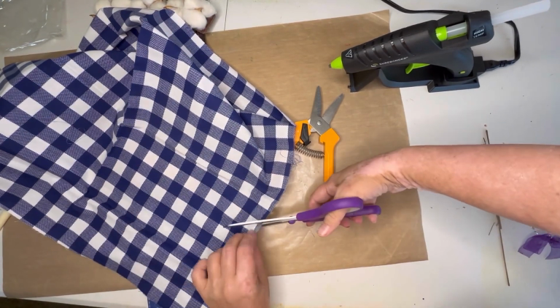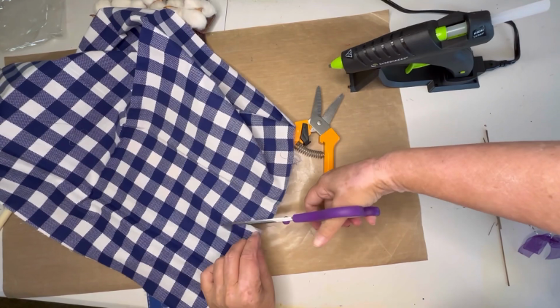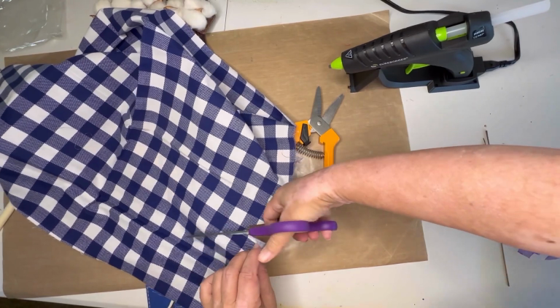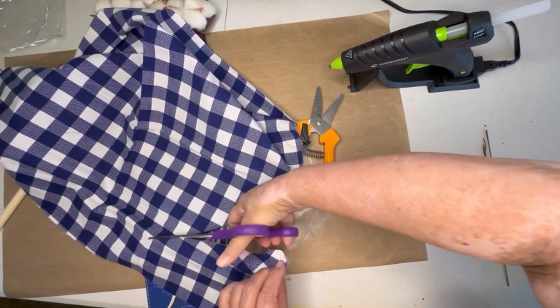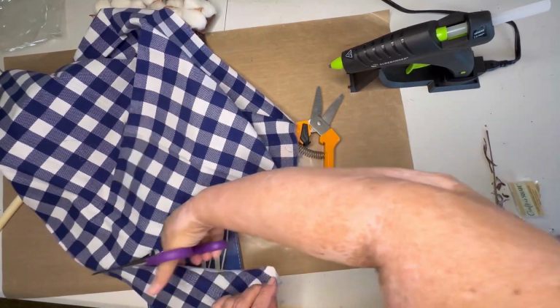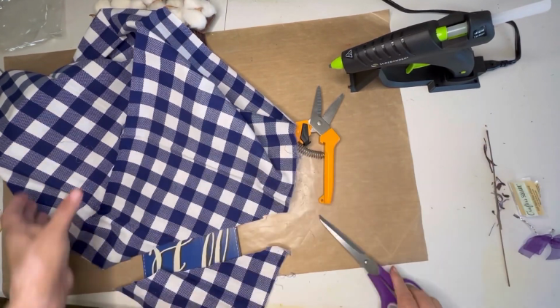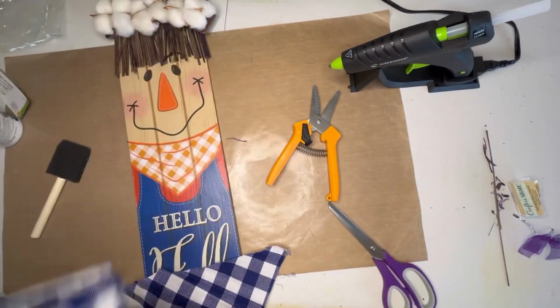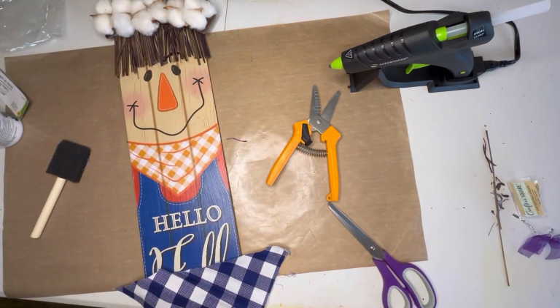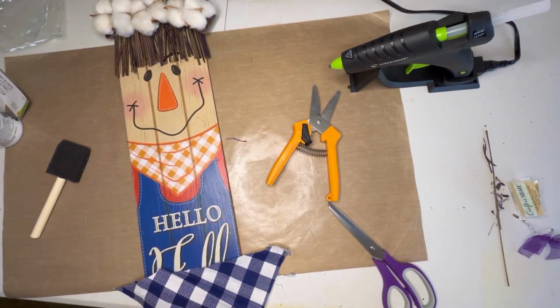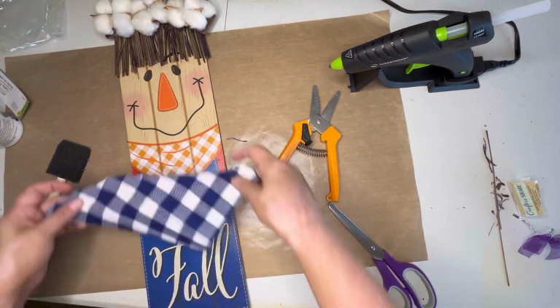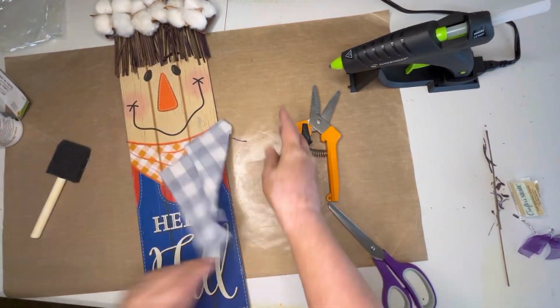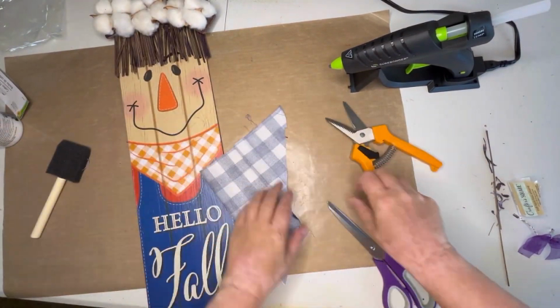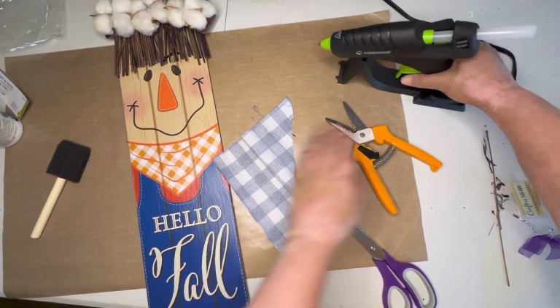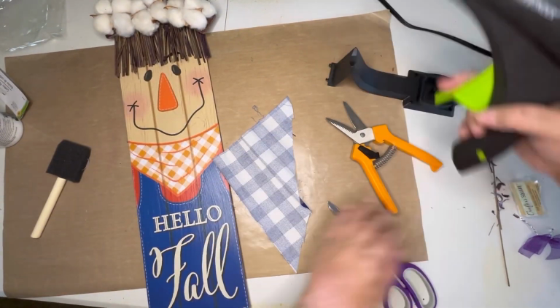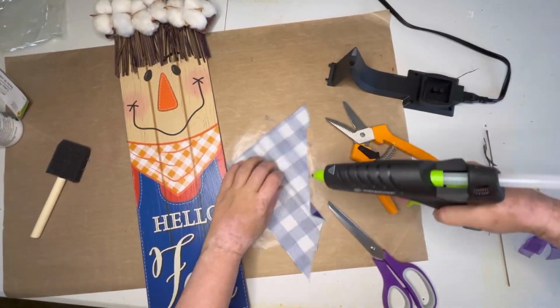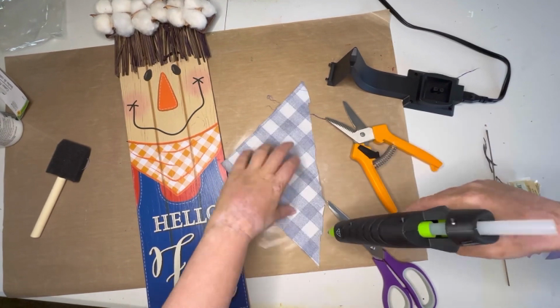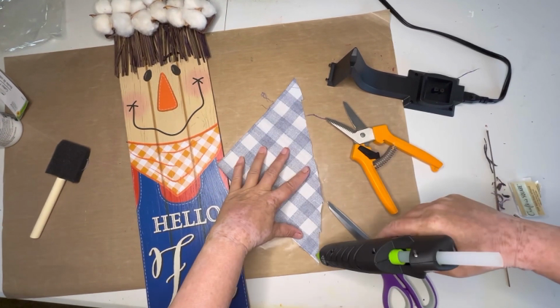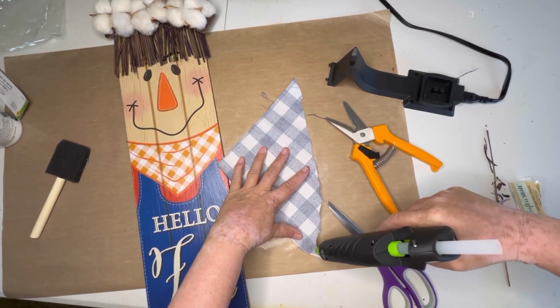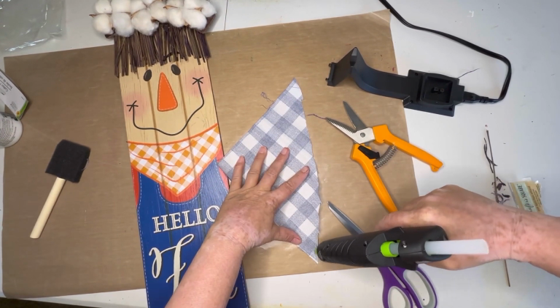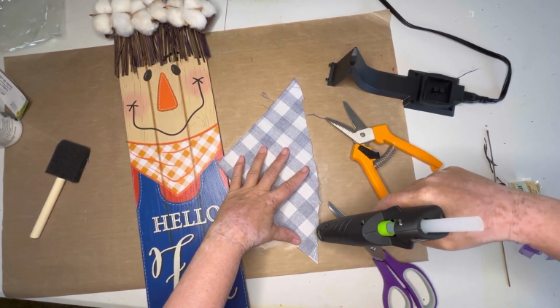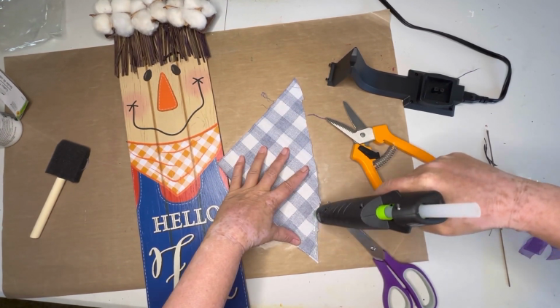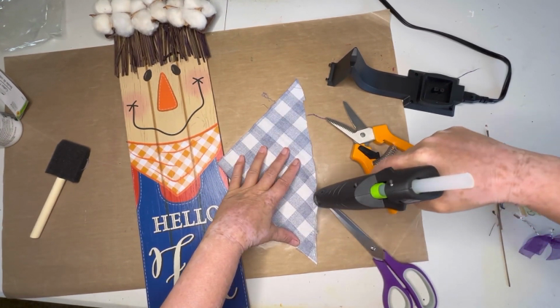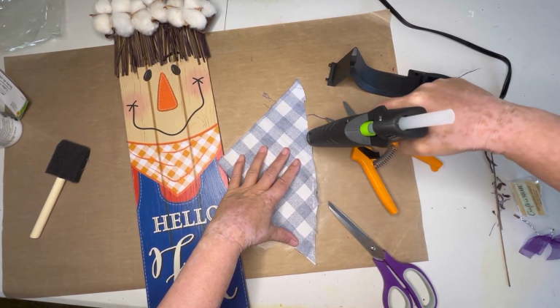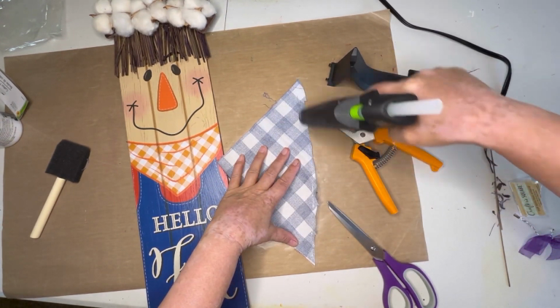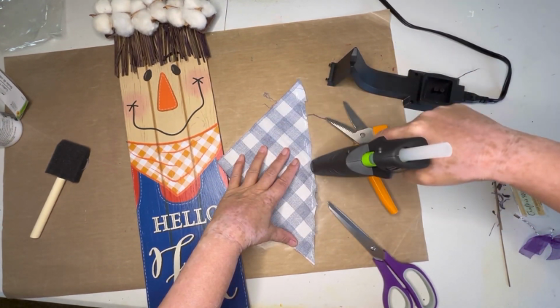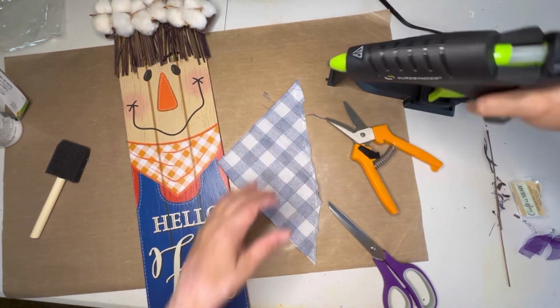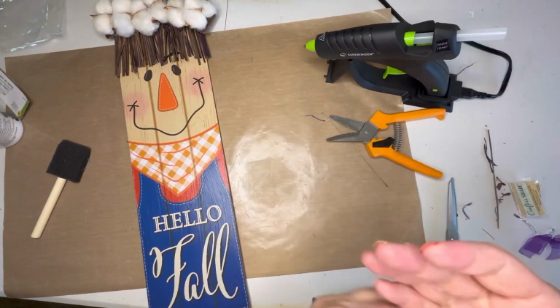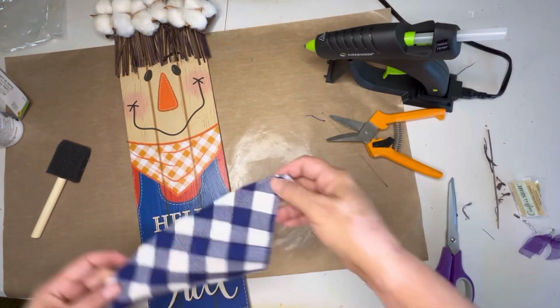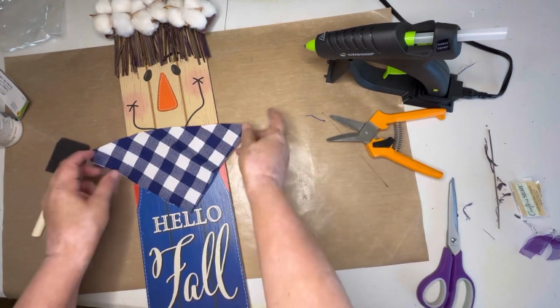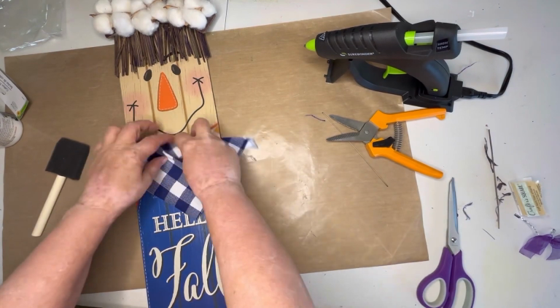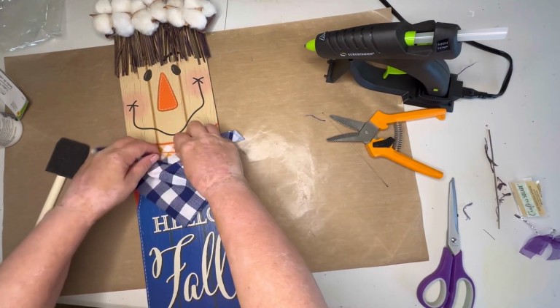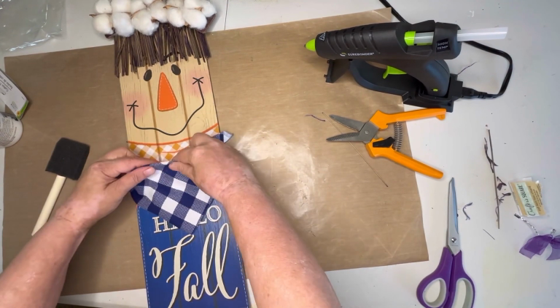Next, I just take a little triangle of this fabric, just eyeballed it, and pretend to be fancy and make a seam with the hot glue, but then I just end up gluing it around the neck.